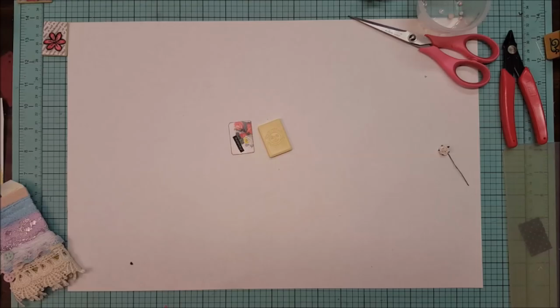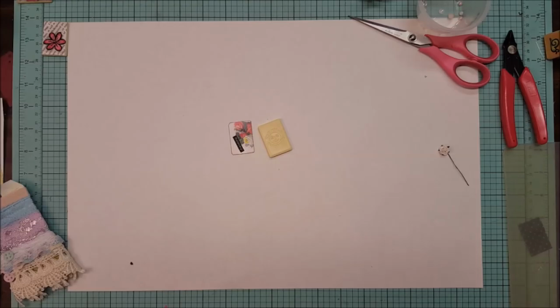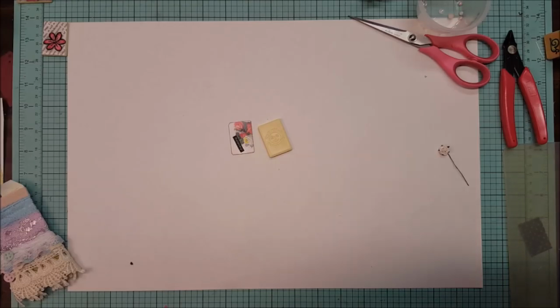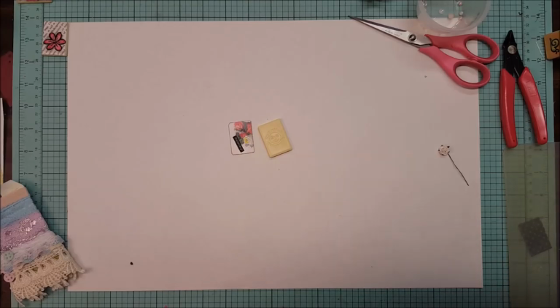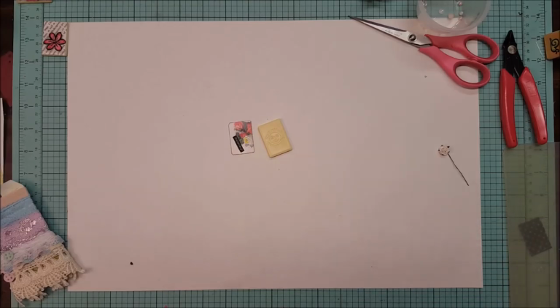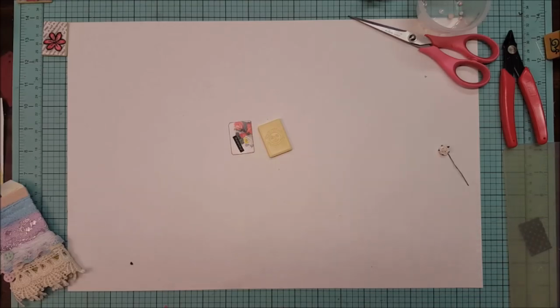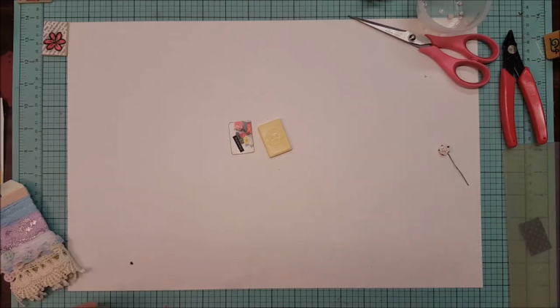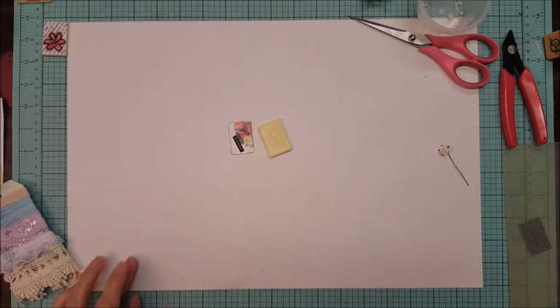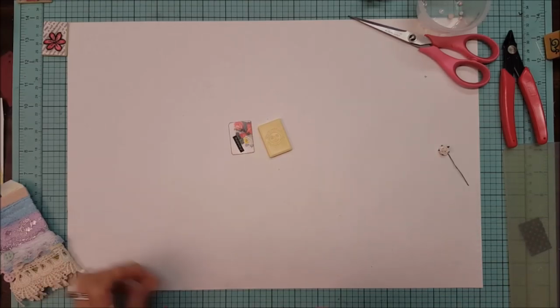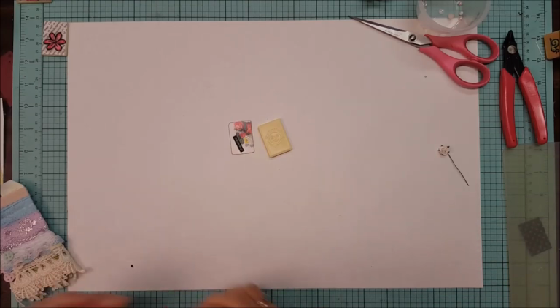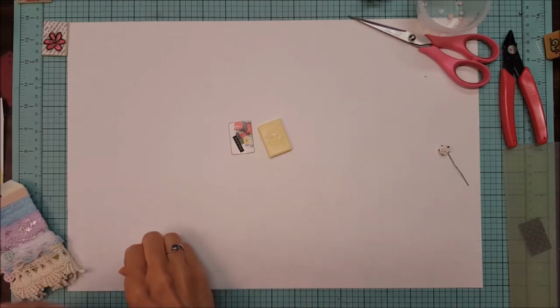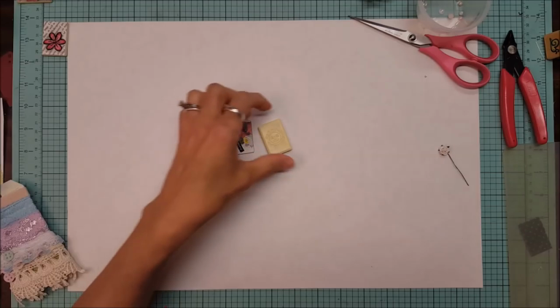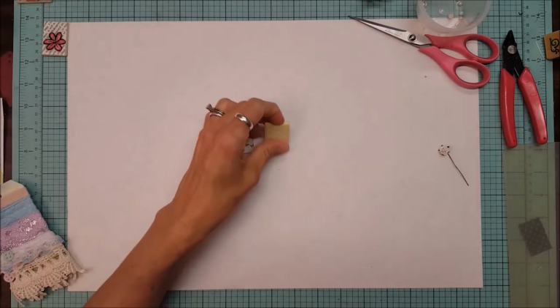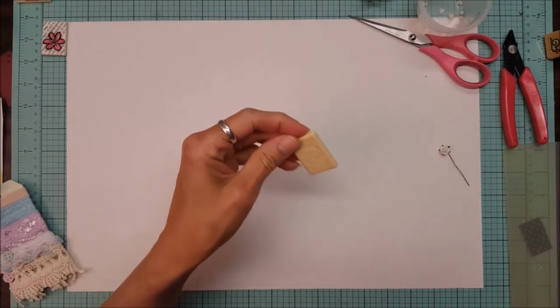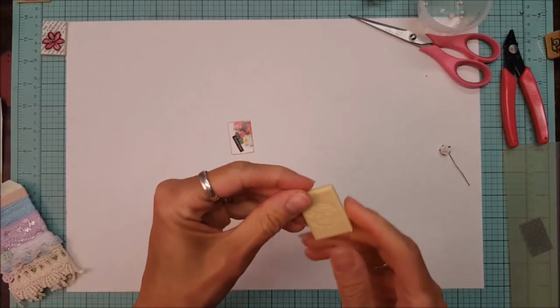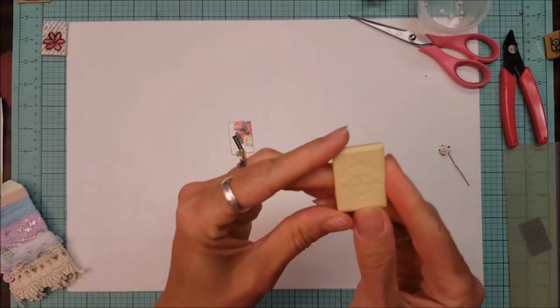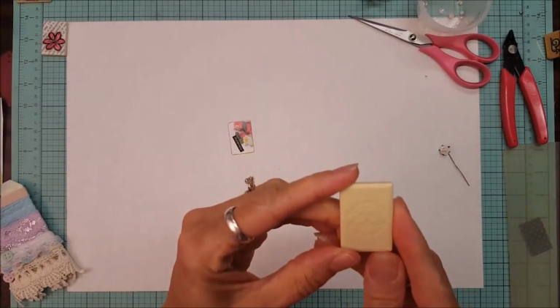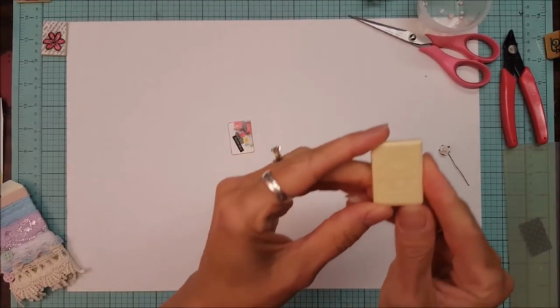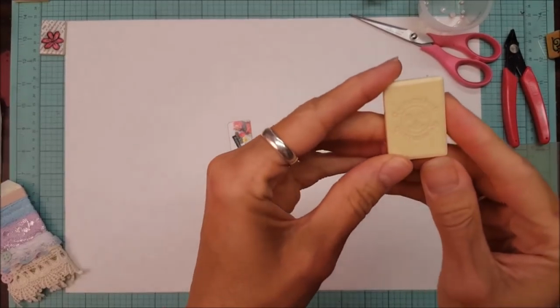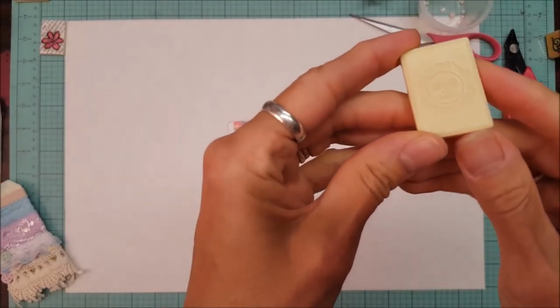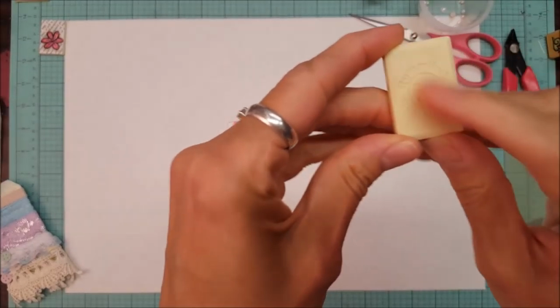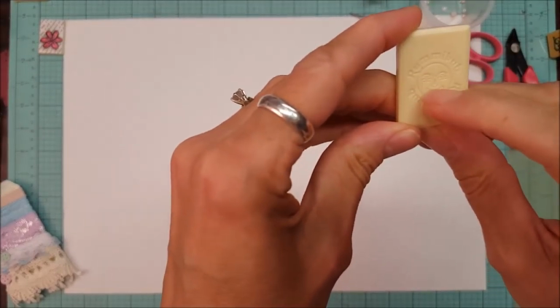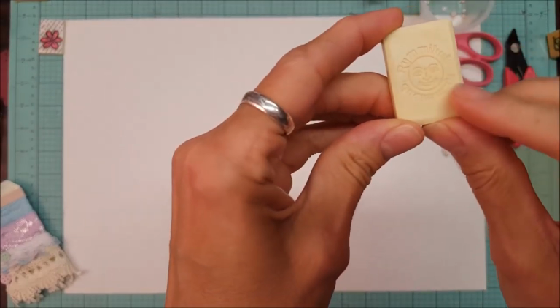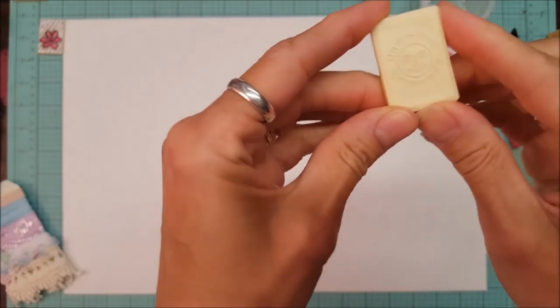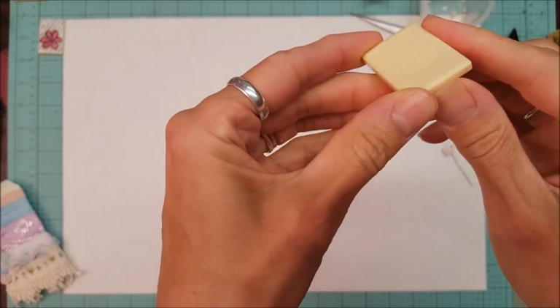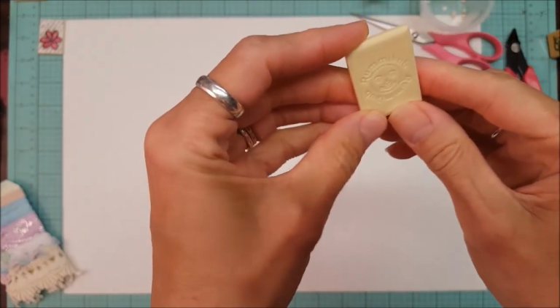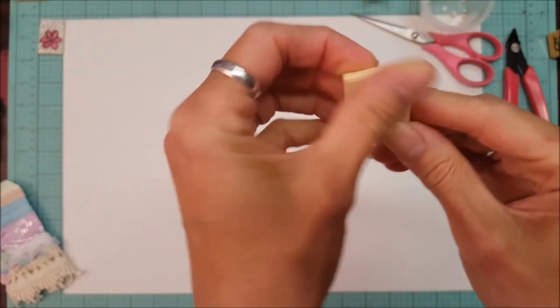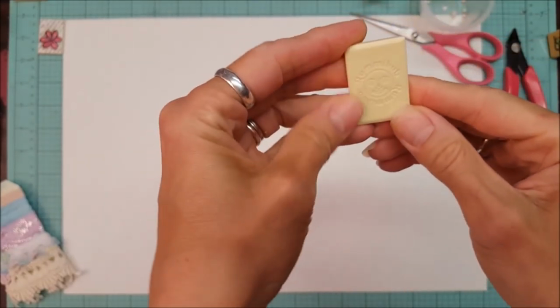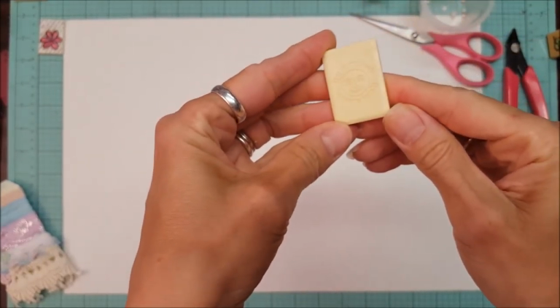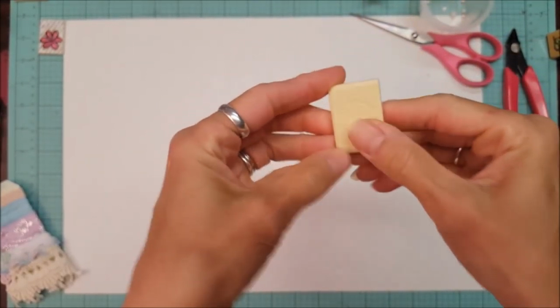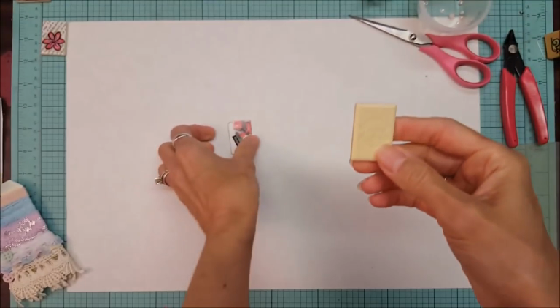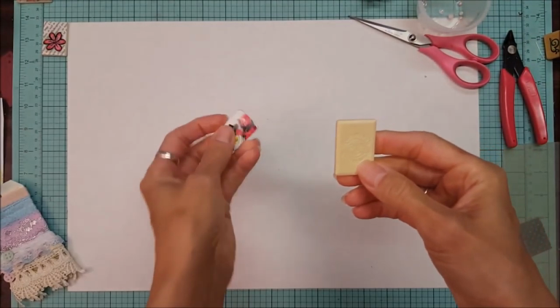Good morning everyone, this is Lolly. I'm going to show you today another way that I have started doing the rummy cube tiles. This one is the kind that has the etching in it and the beveled edges — pretty much the way they are making all the new tiles now.